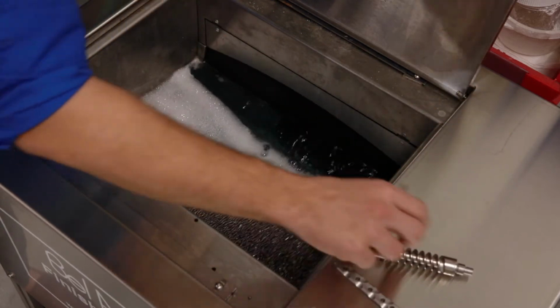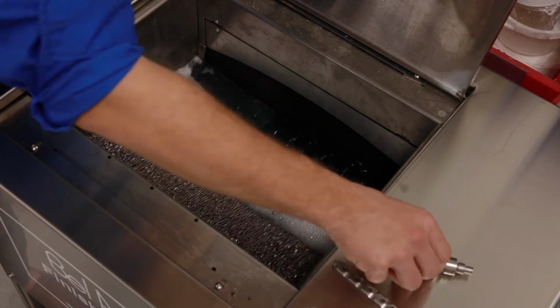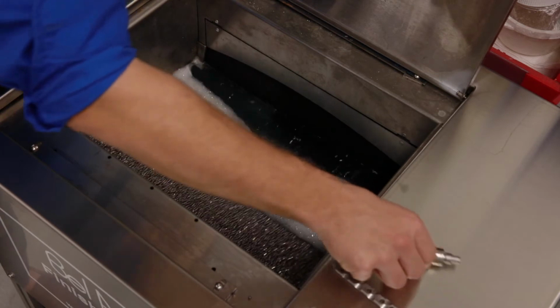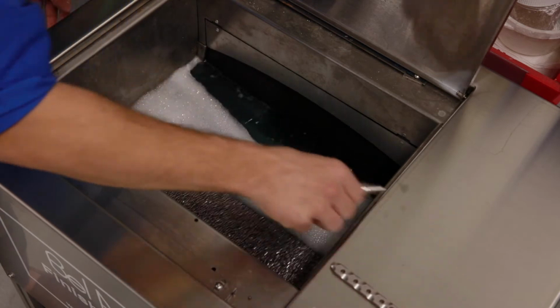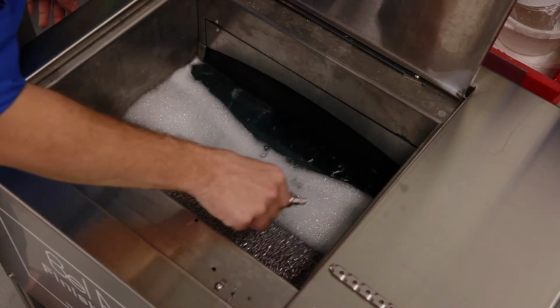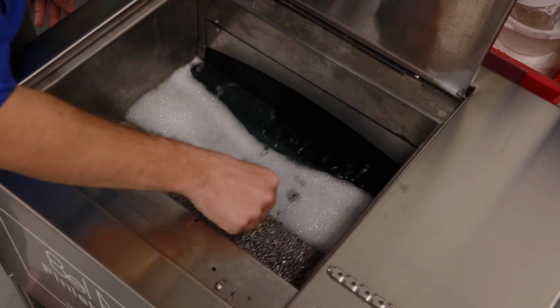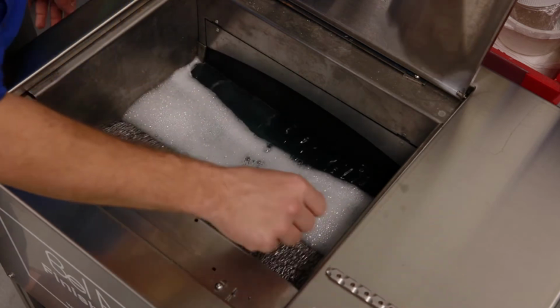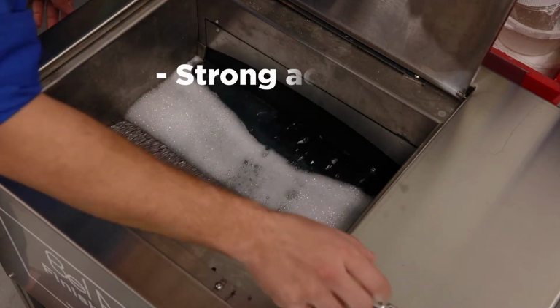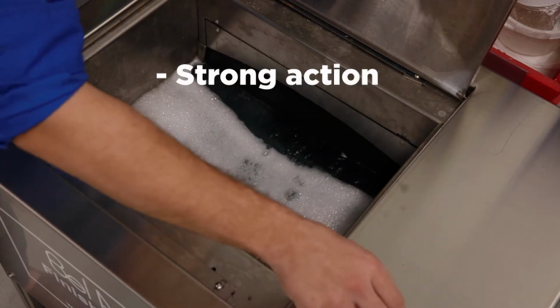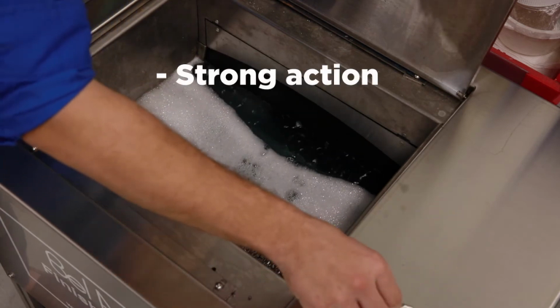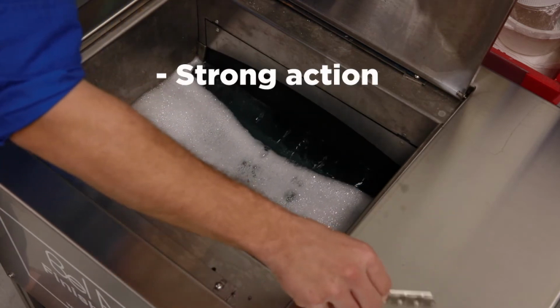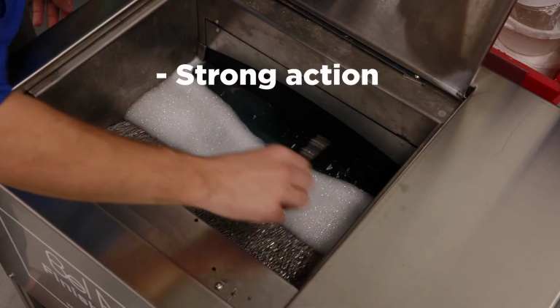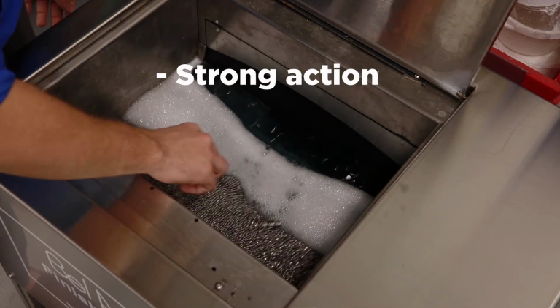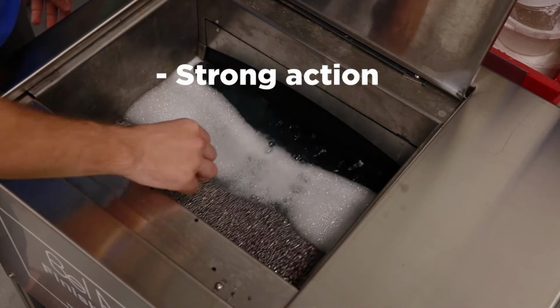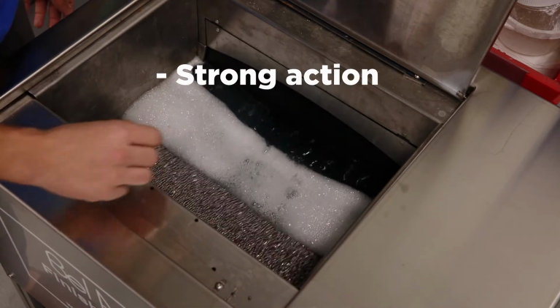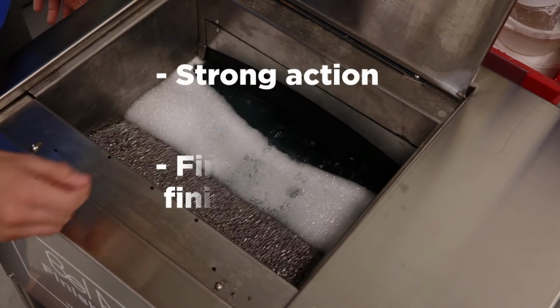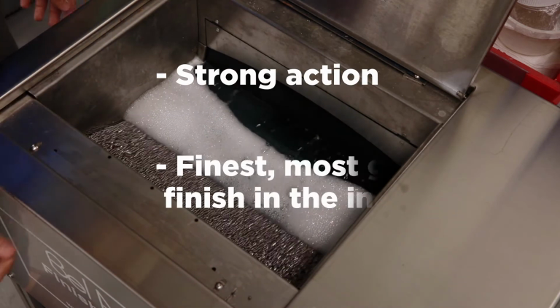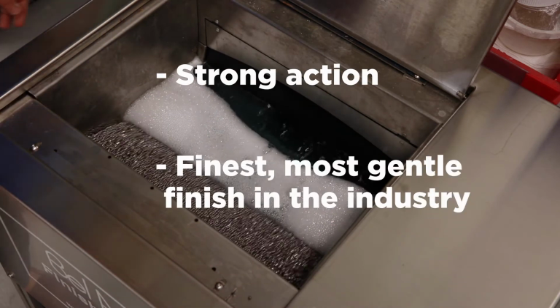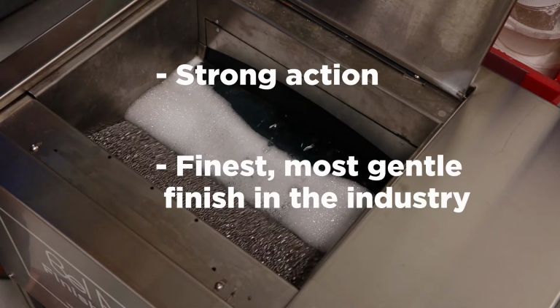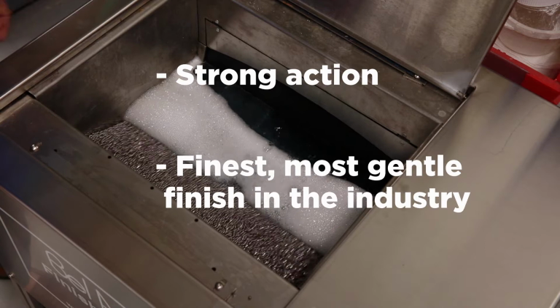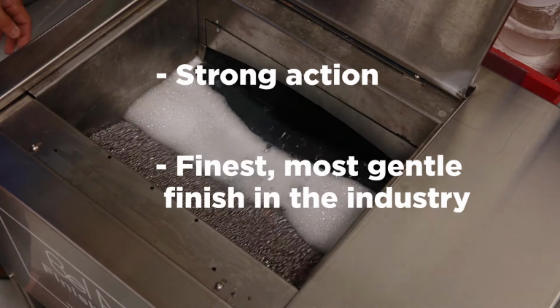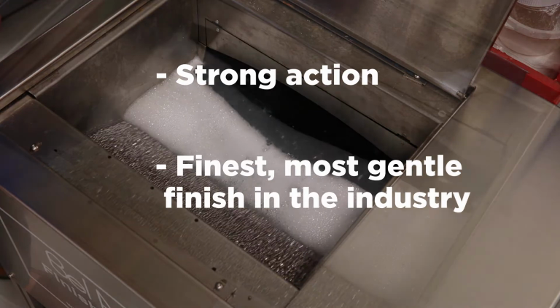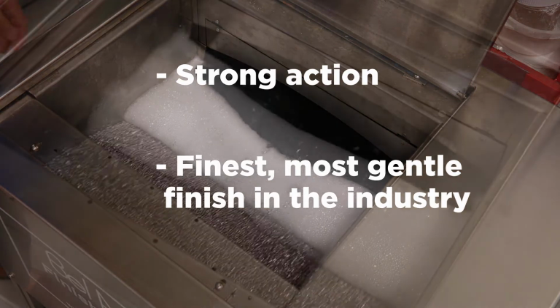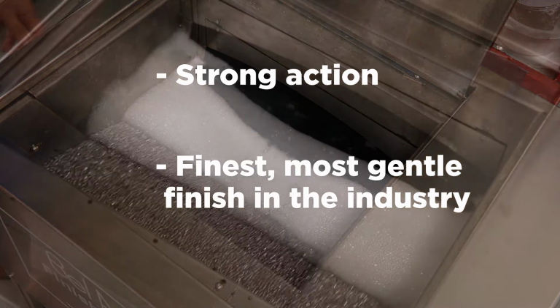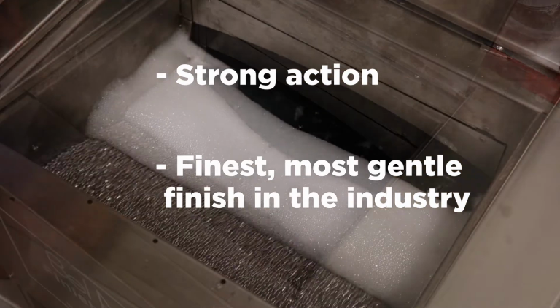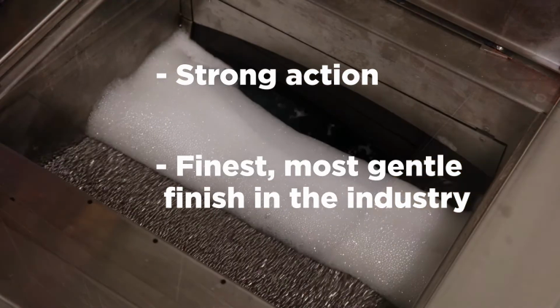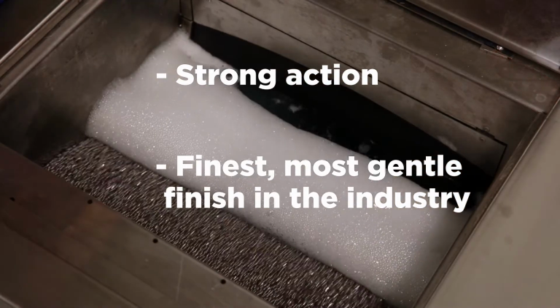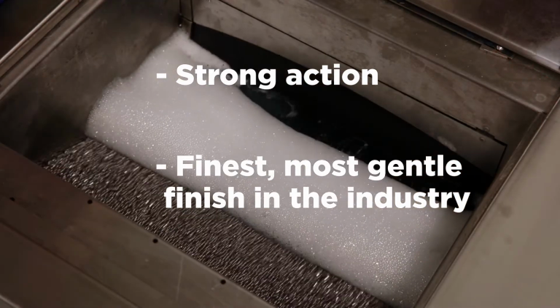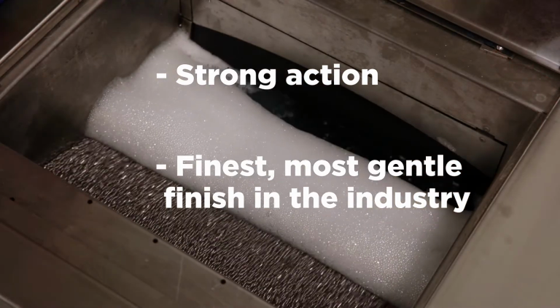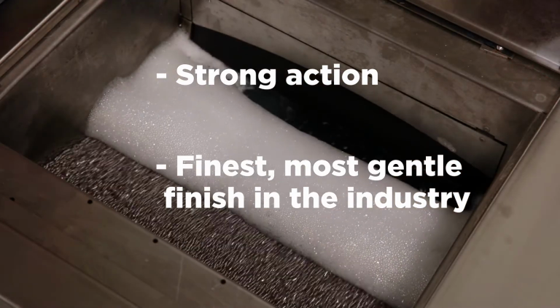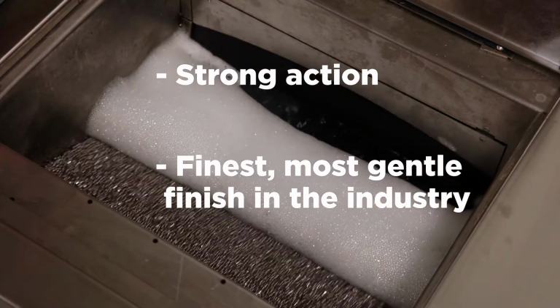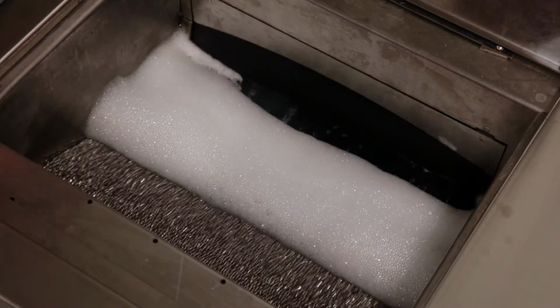Note: the continuous belt generates a strong action with the media that produces the finest and most gentle surface finish of any ball burnishing machine in the industry.